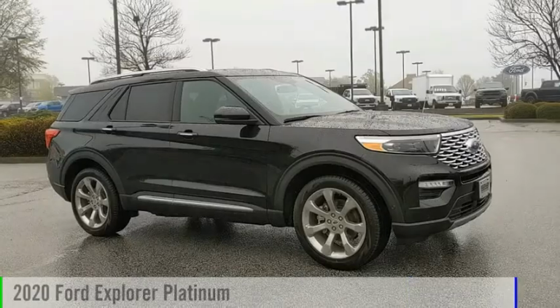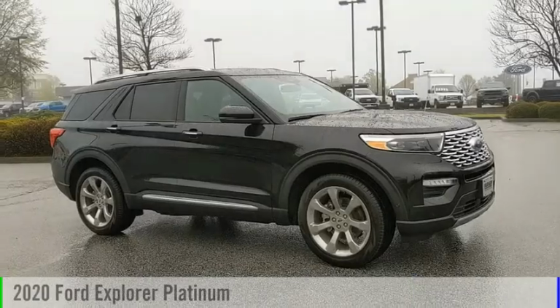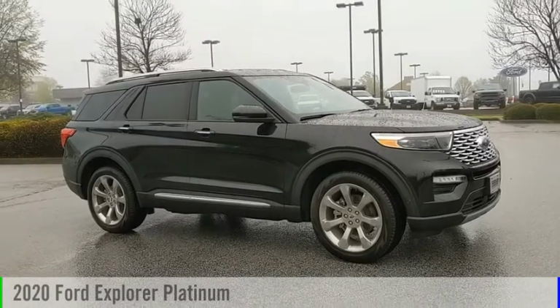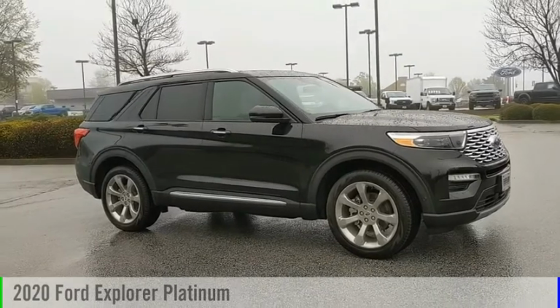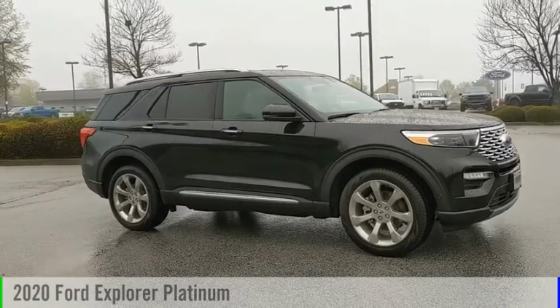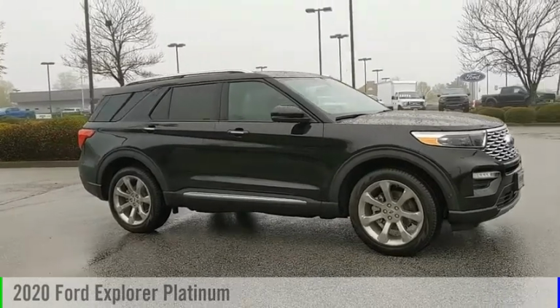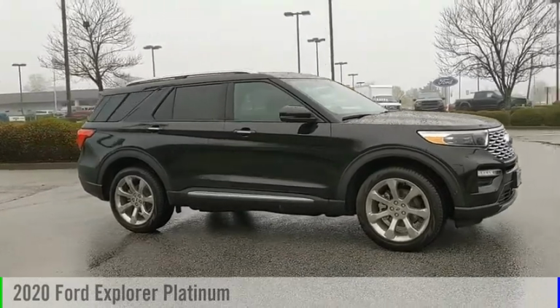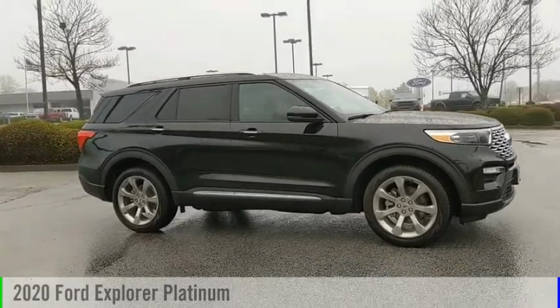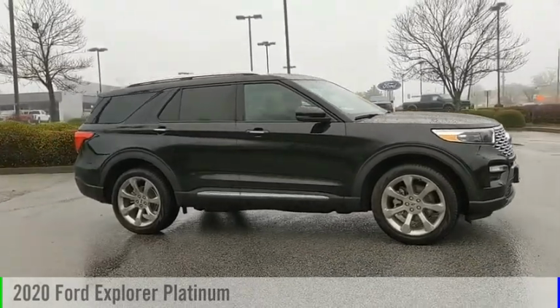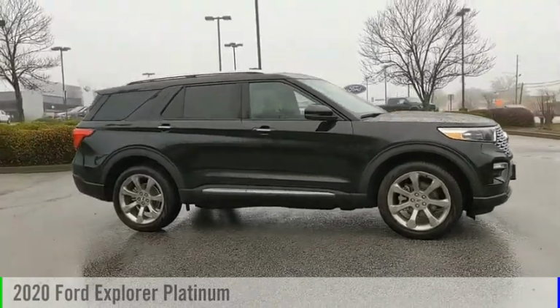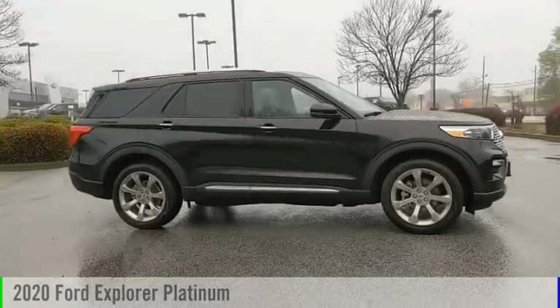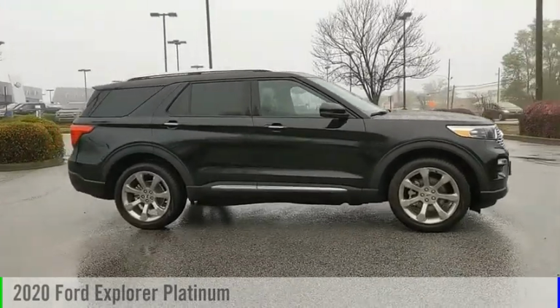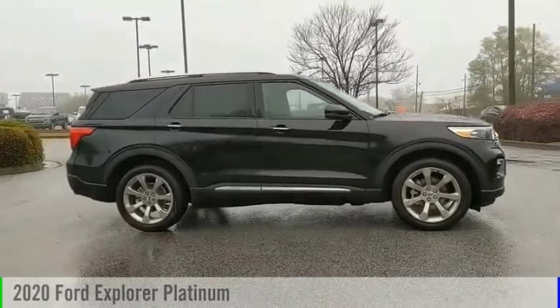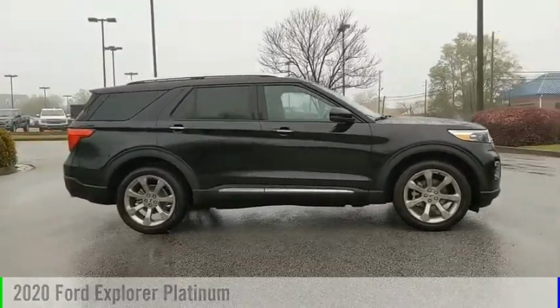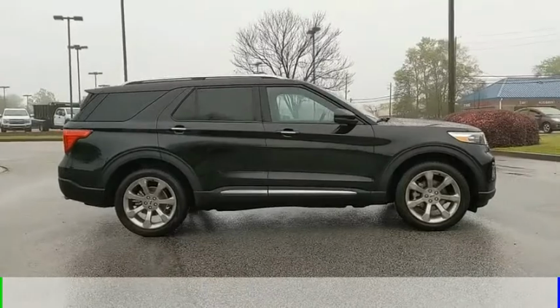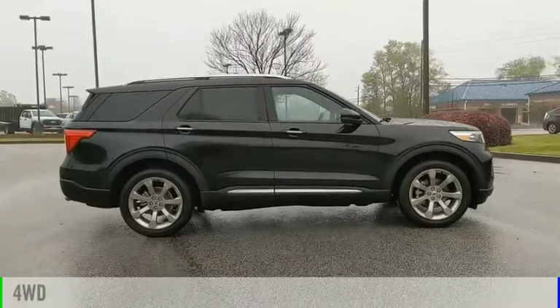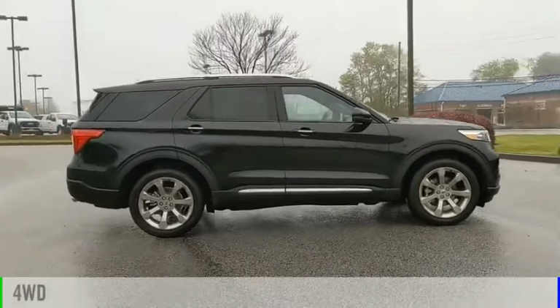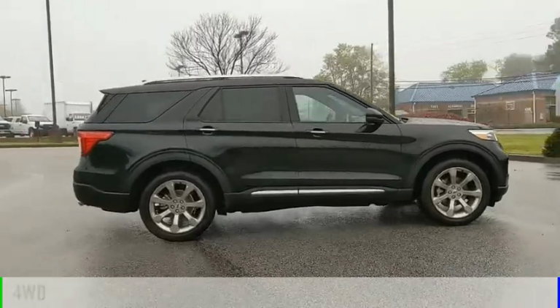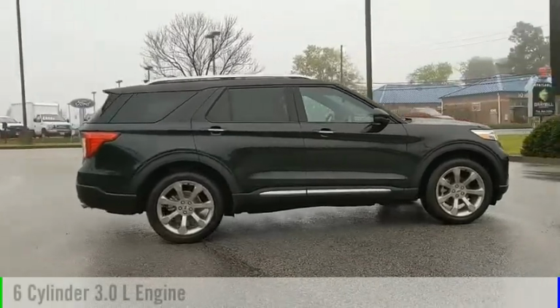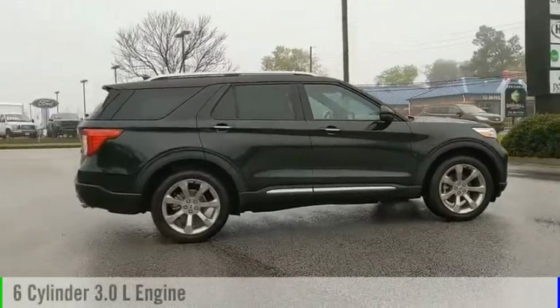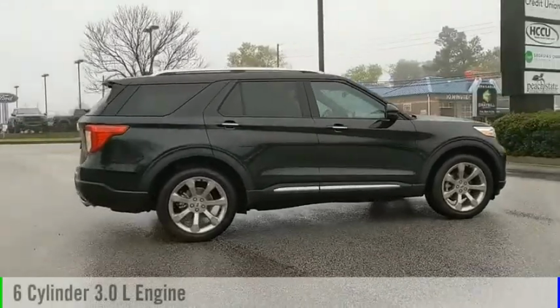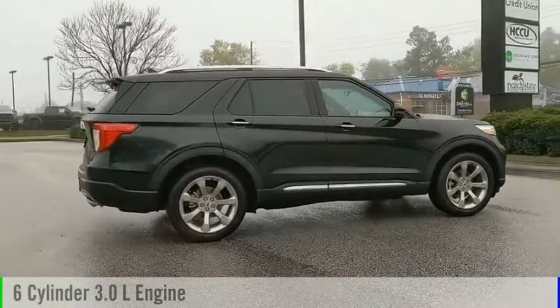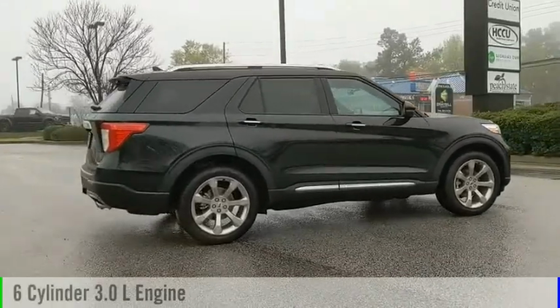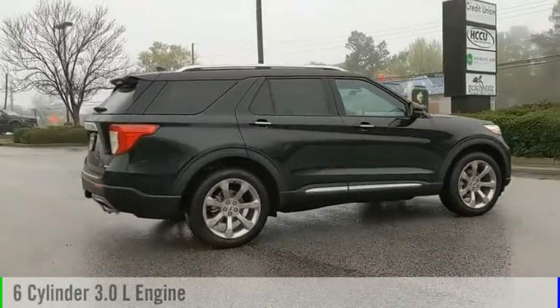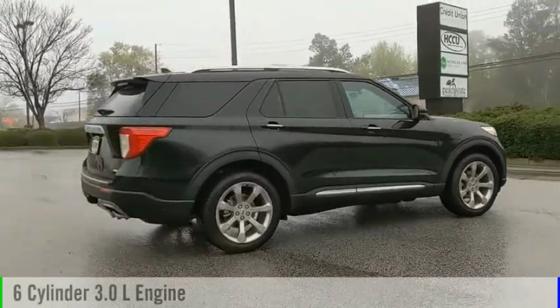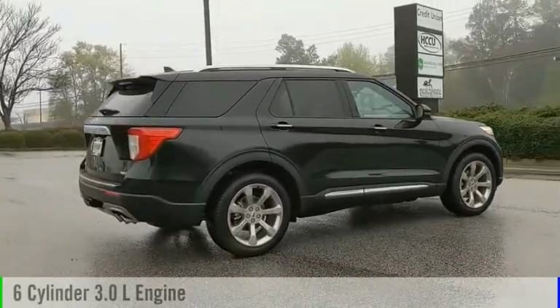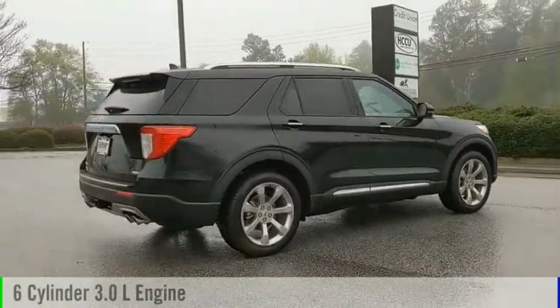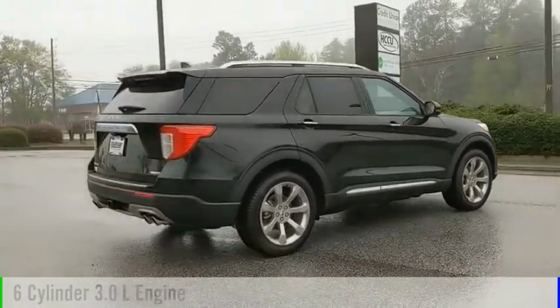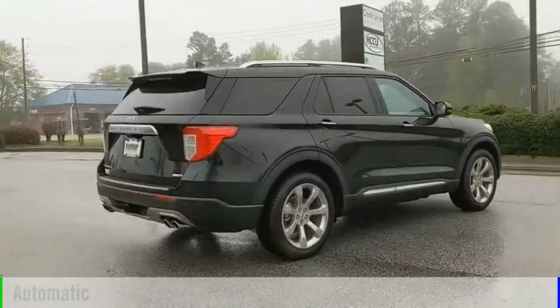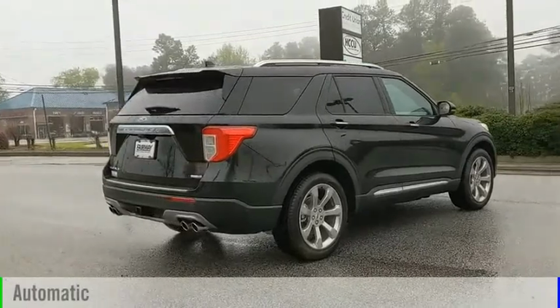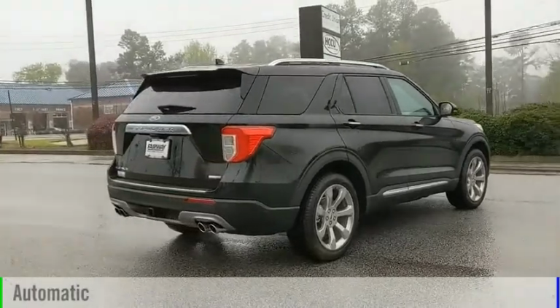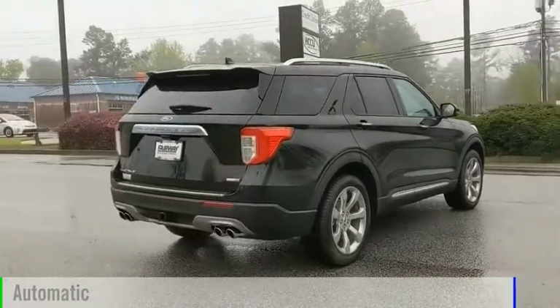Come test drive the 2020 Explorer. This vehicle is powered by a four-wheel drive, six-cylinder, 3.0-liter engine, and comes with an automatic transmission.